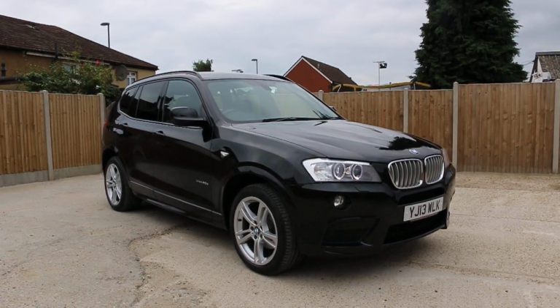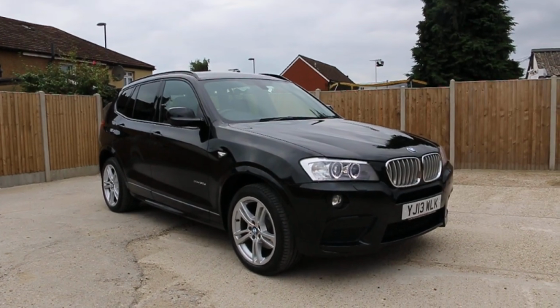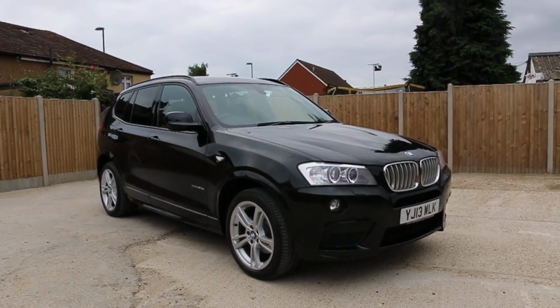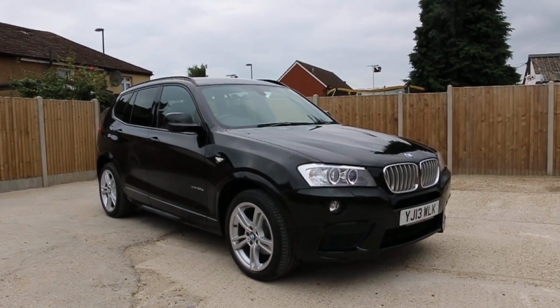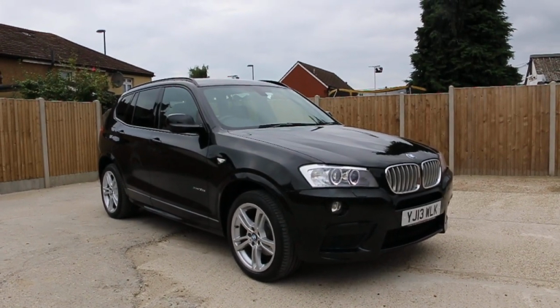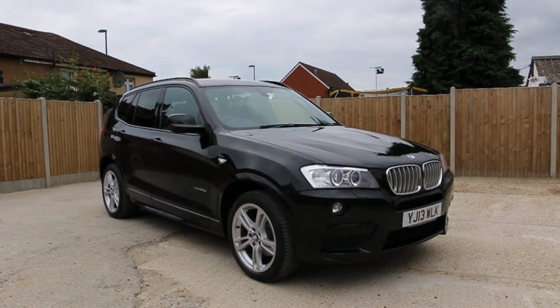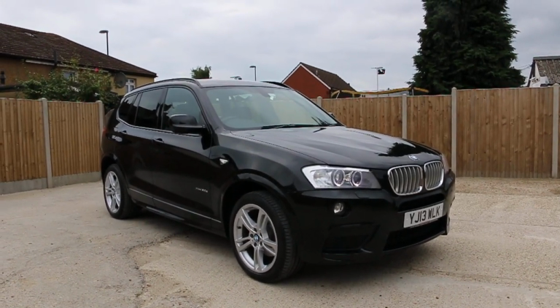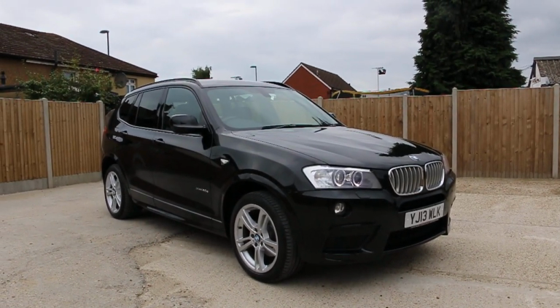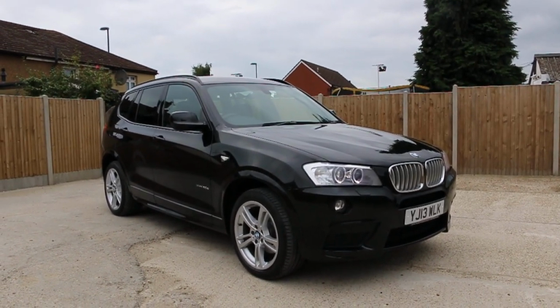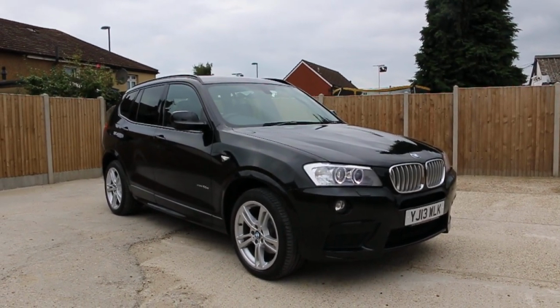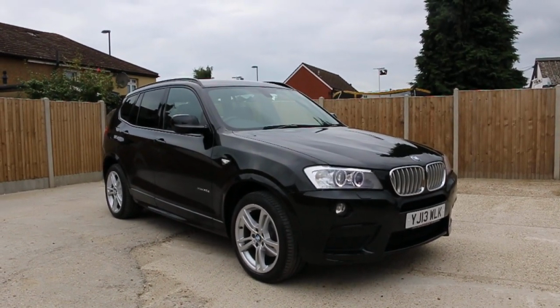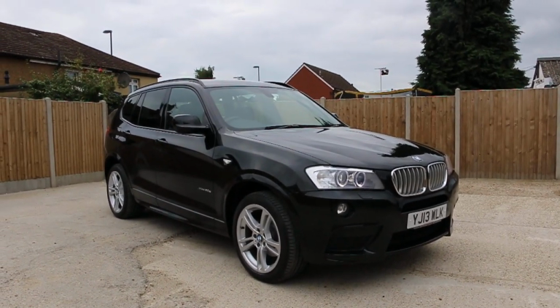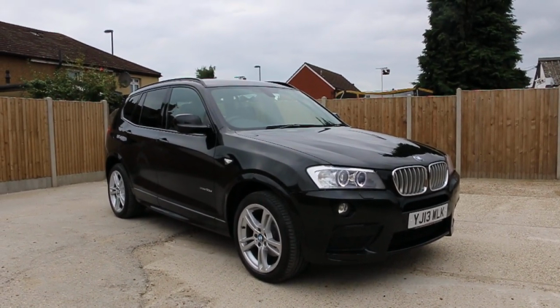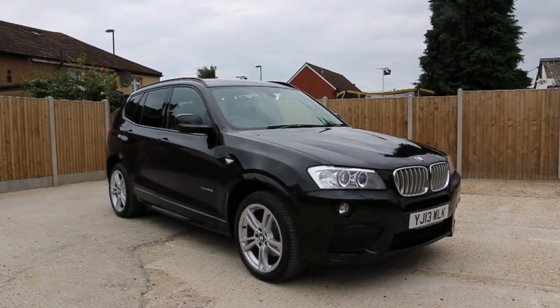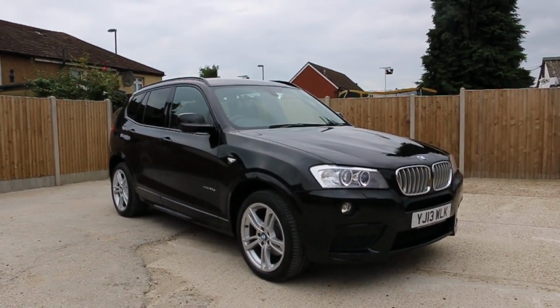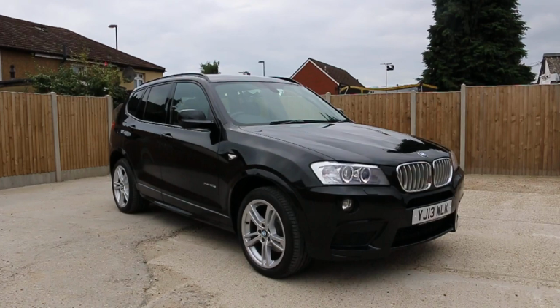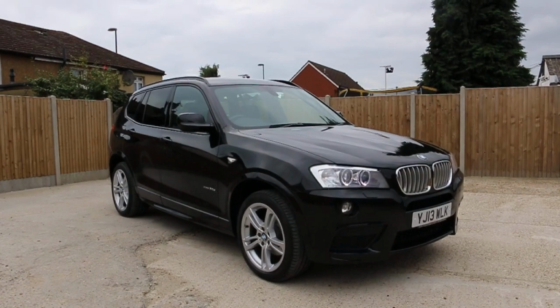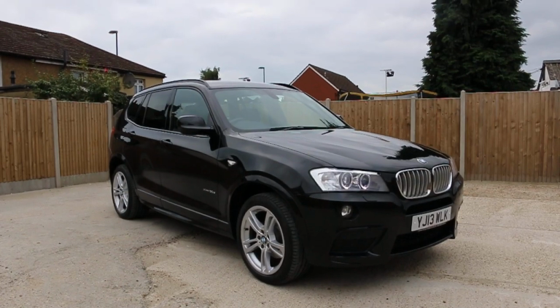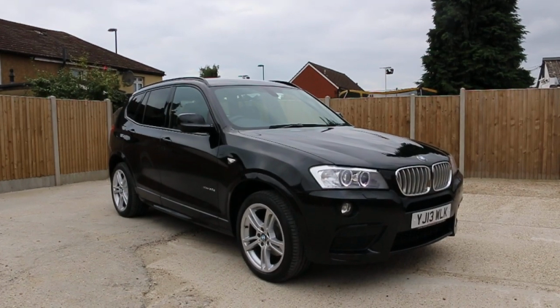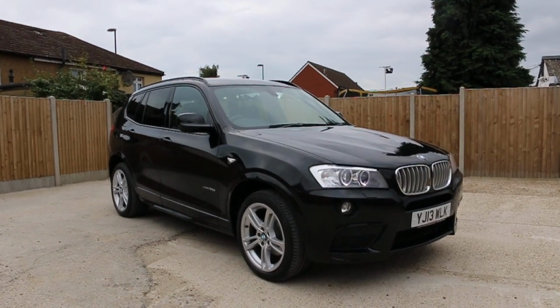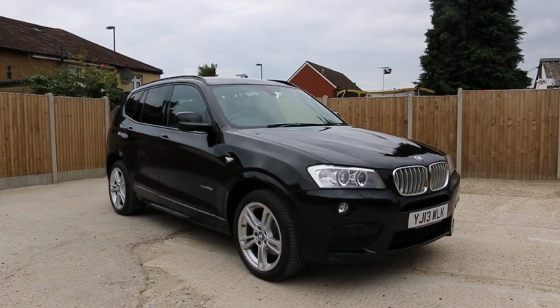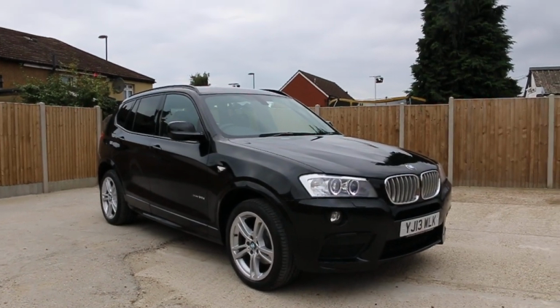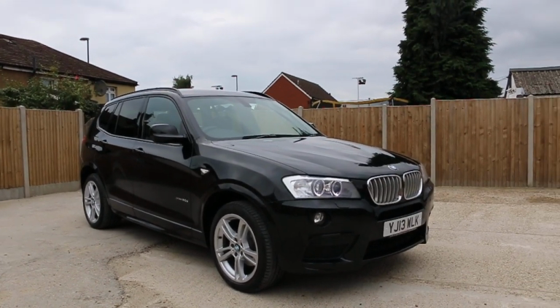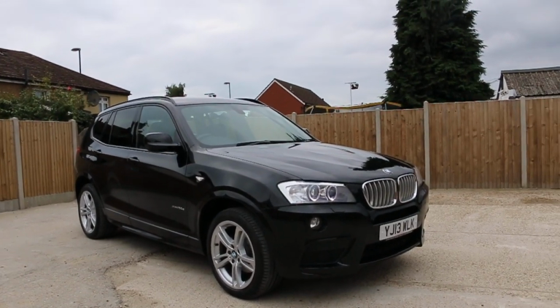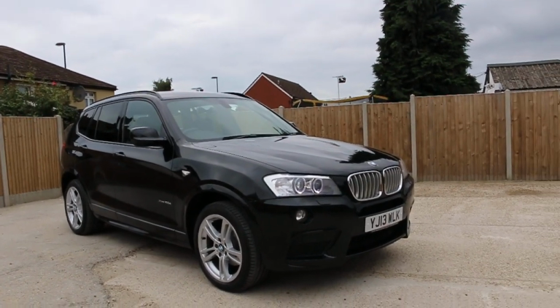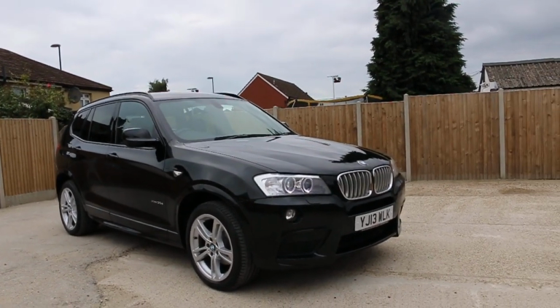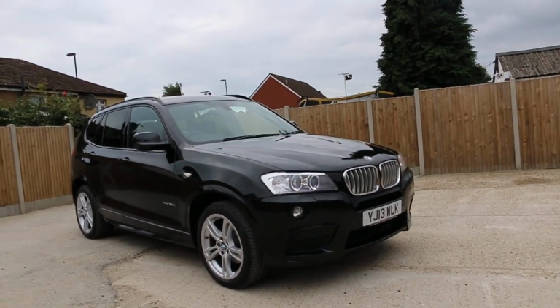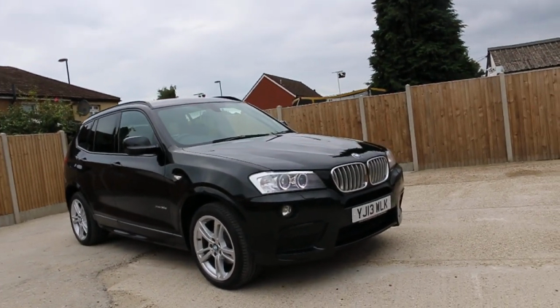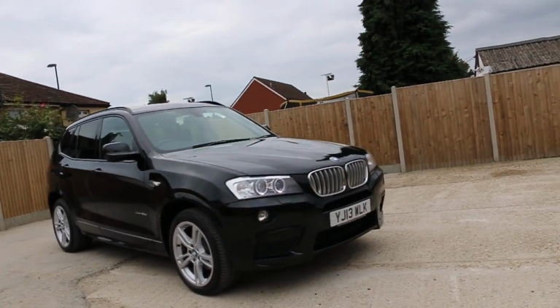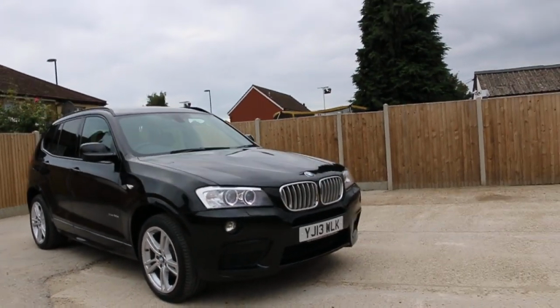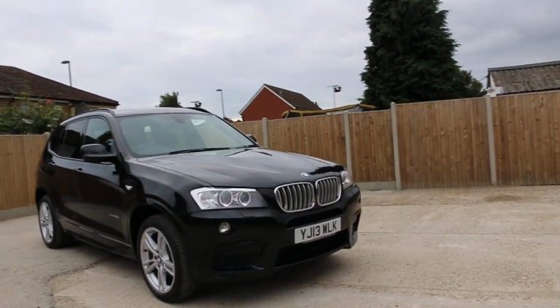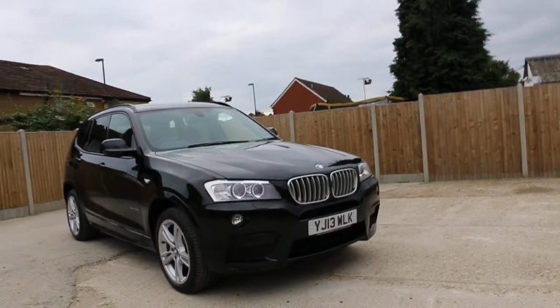Now it's available at McCarty Cars — BMW X3, xDrive, 3.0-litre diesel, 2013, metallic plug.